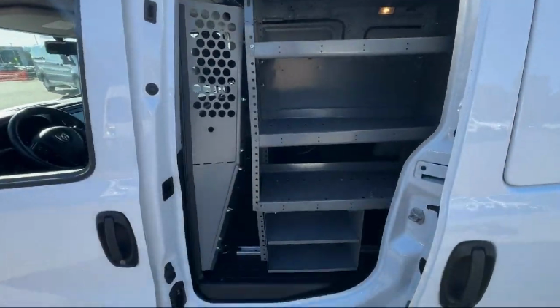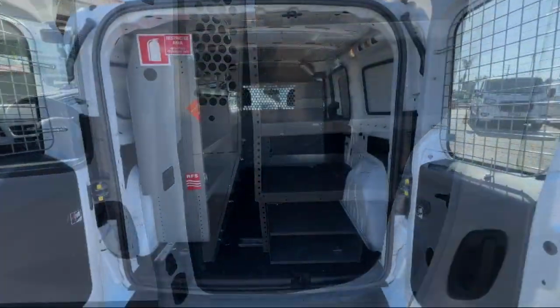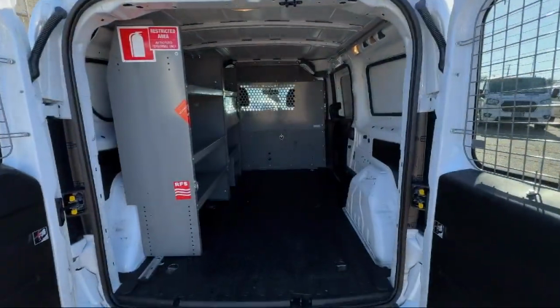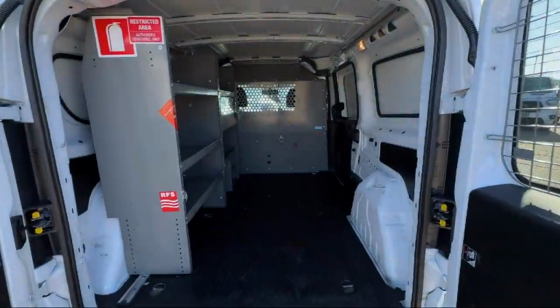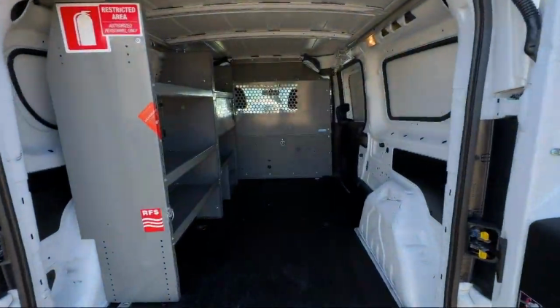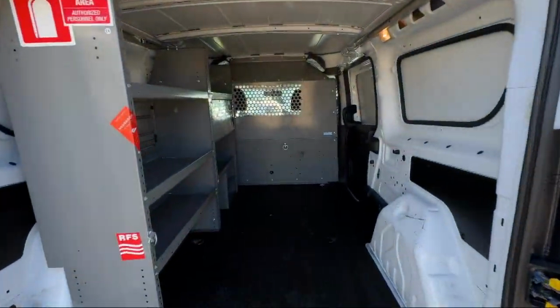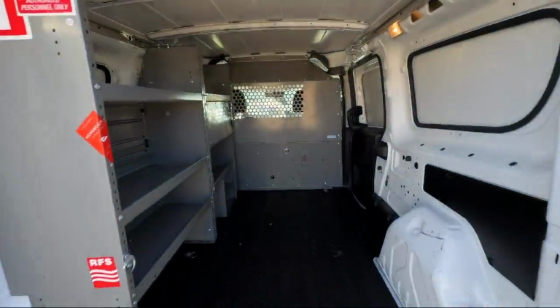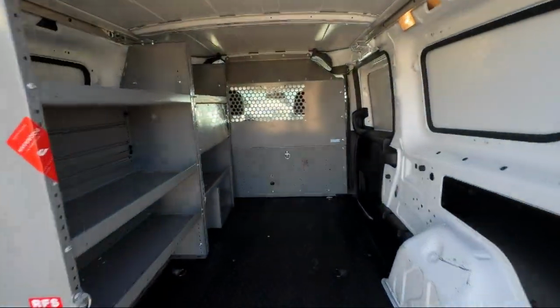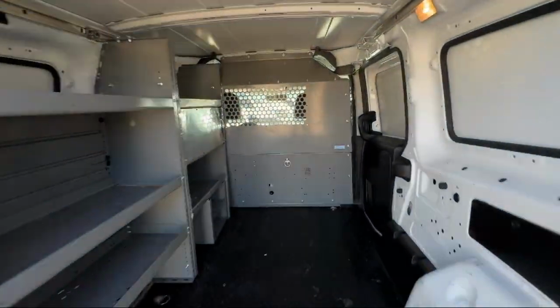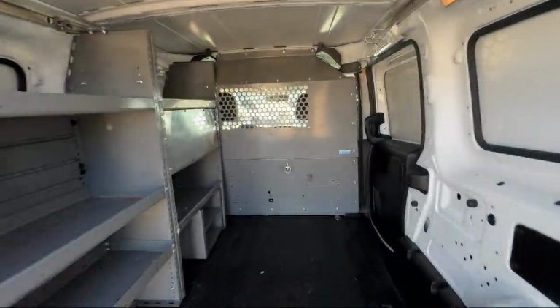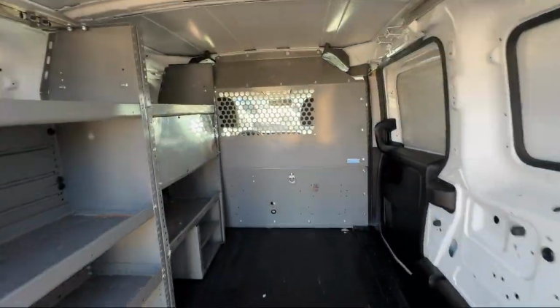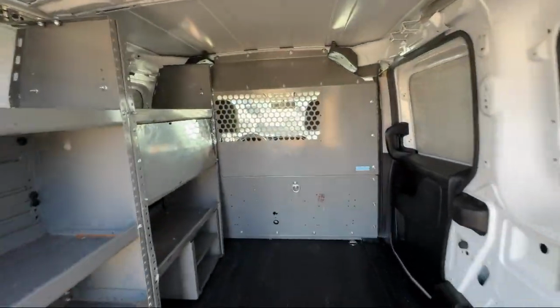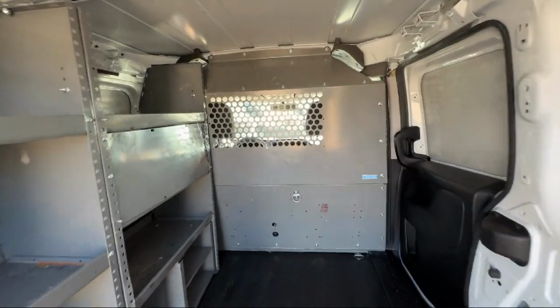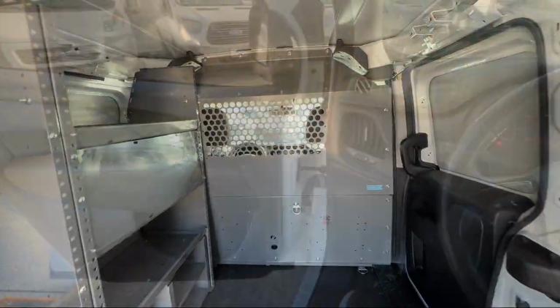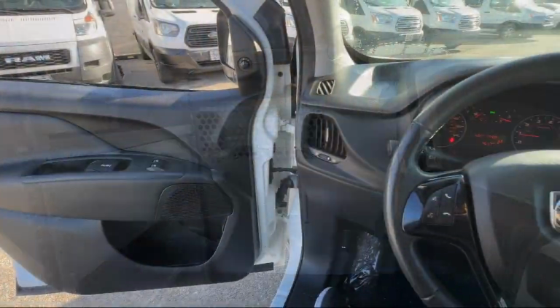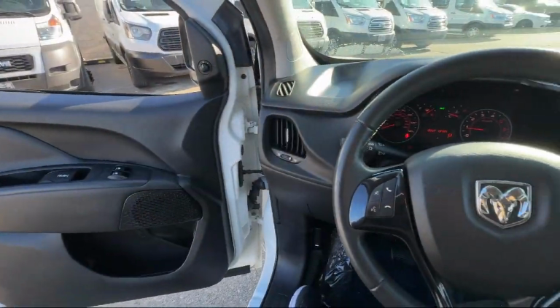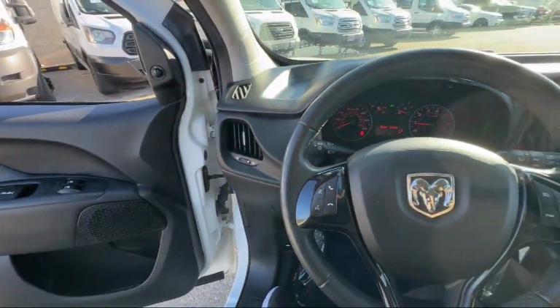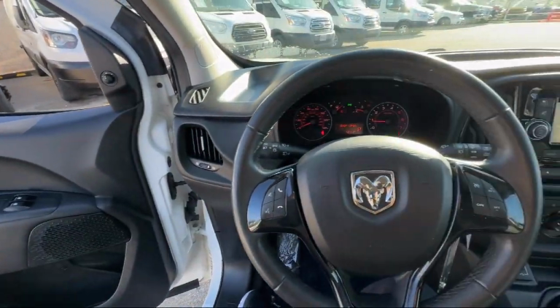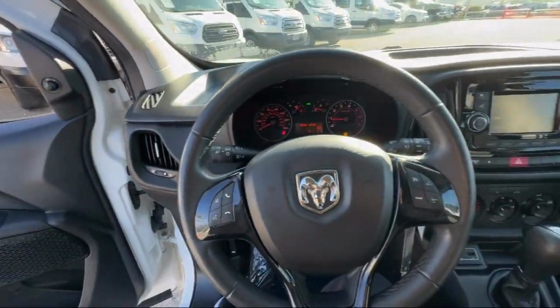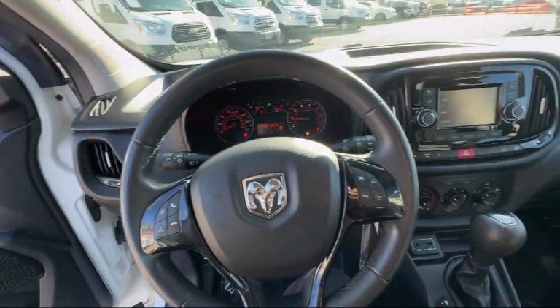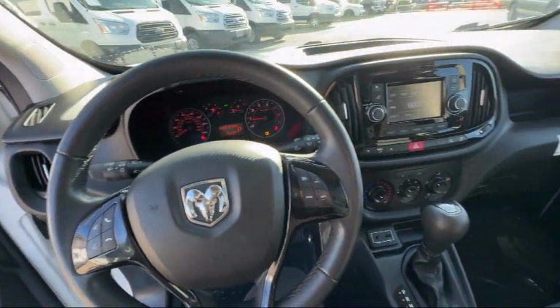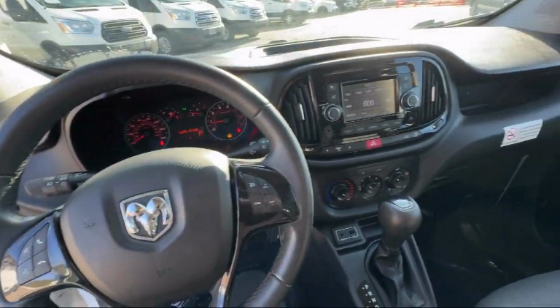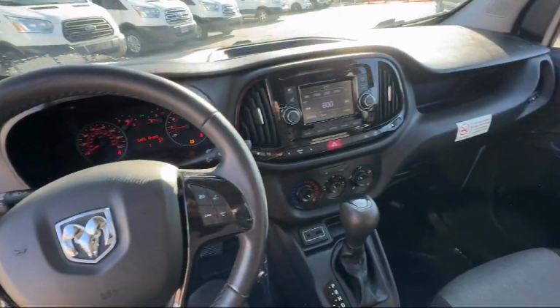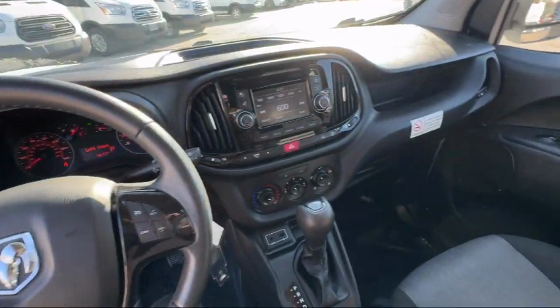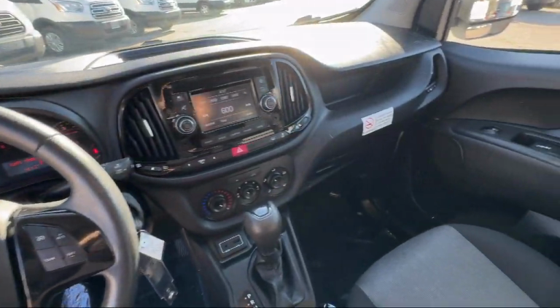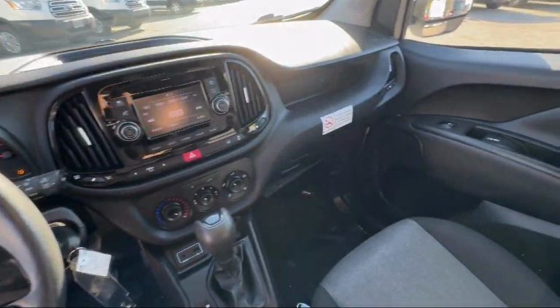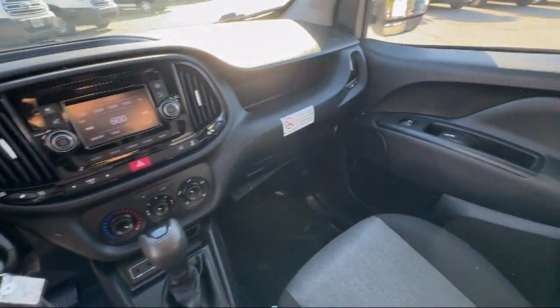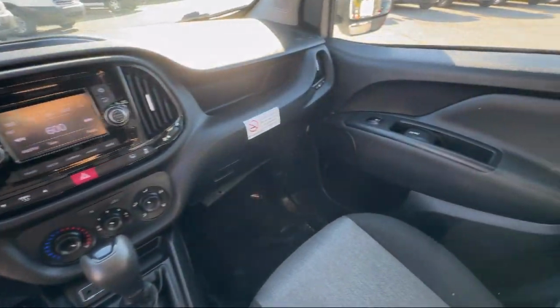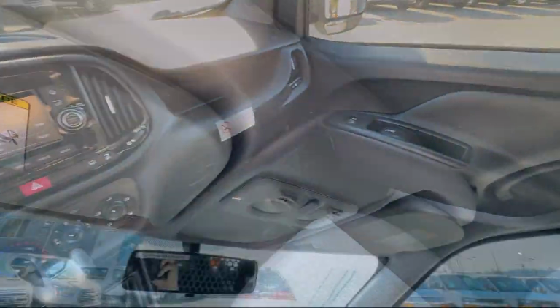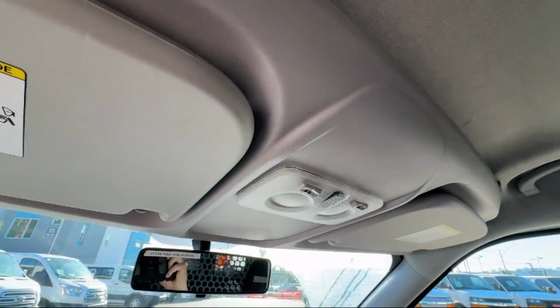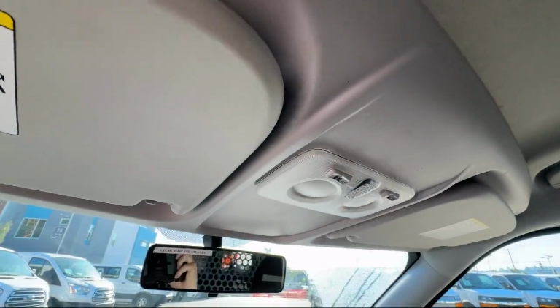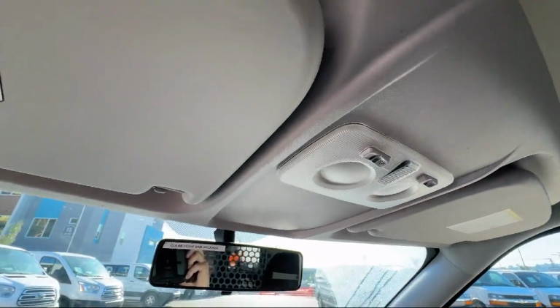Additional features include Air Conditioning, Tire Pressure Monitoring System, Outside Temperature Display, and Heated Door Mirrors. It has less than 80,000 miles on the odometer.